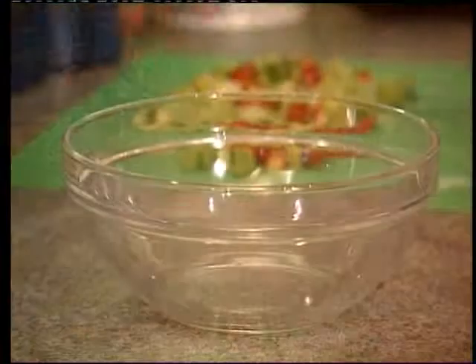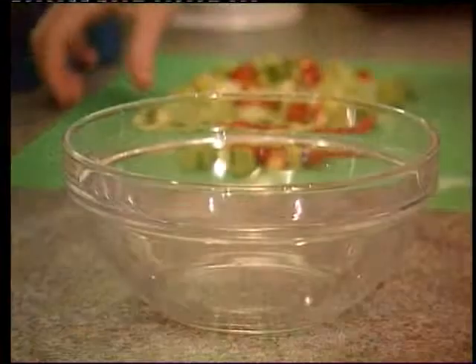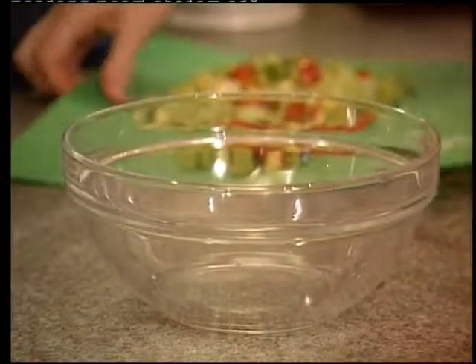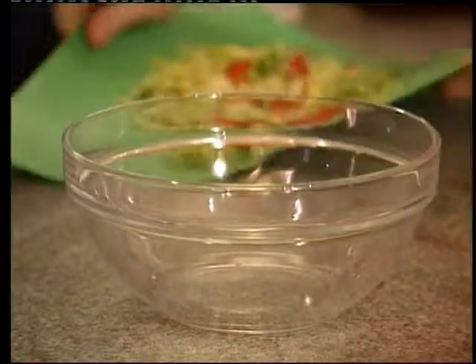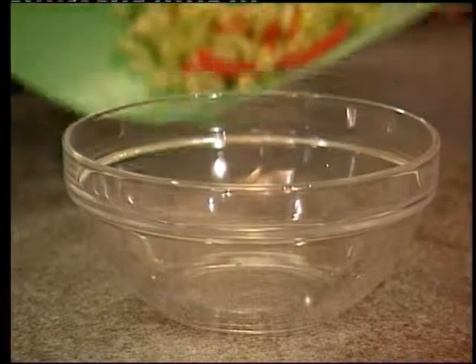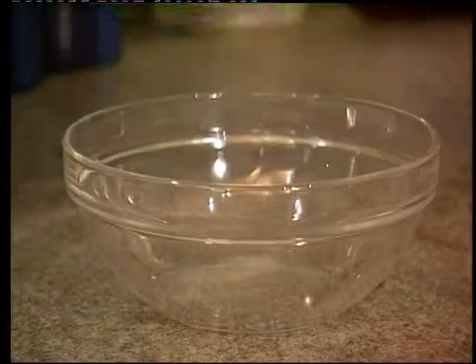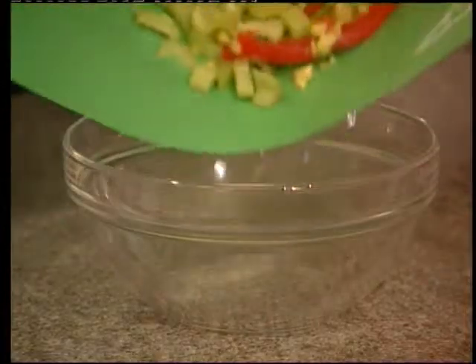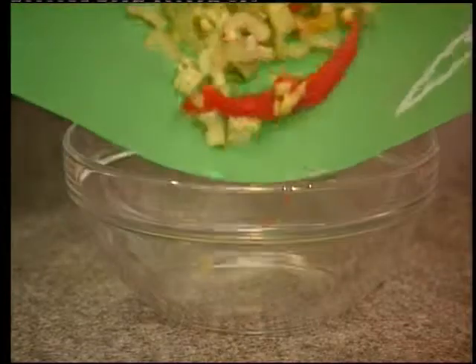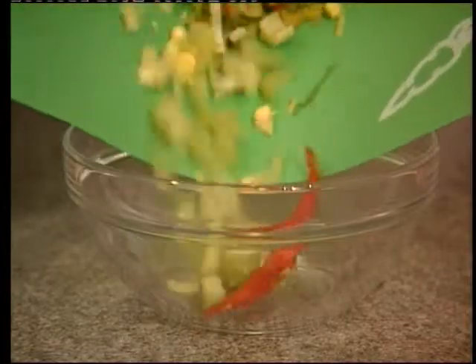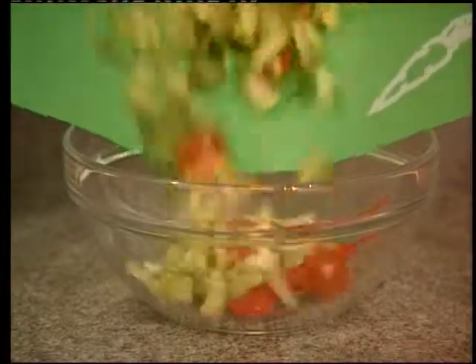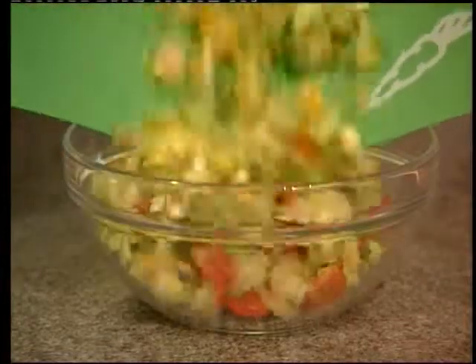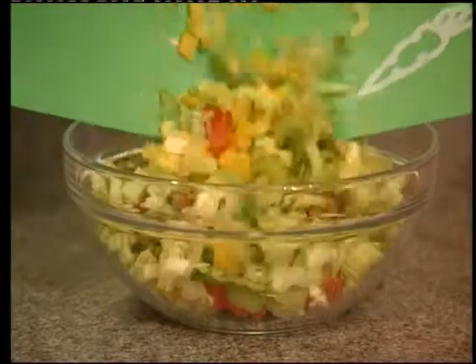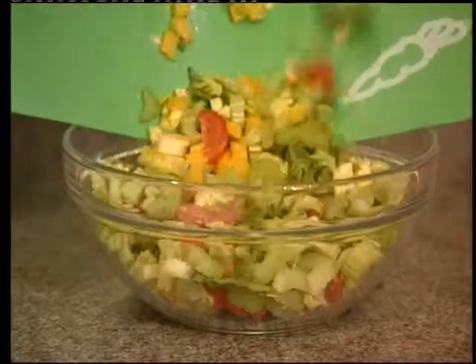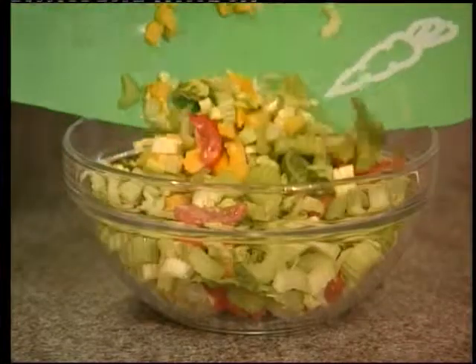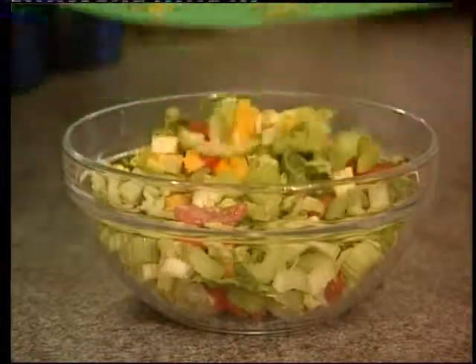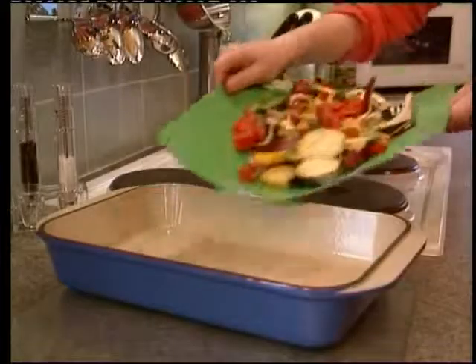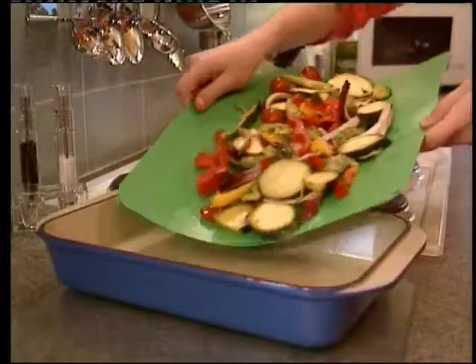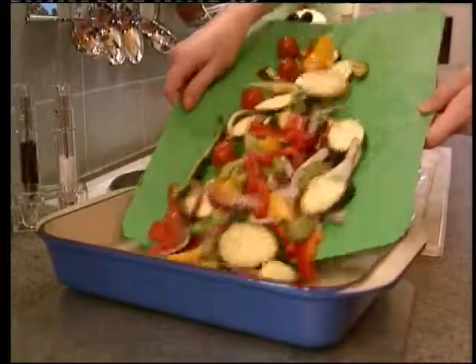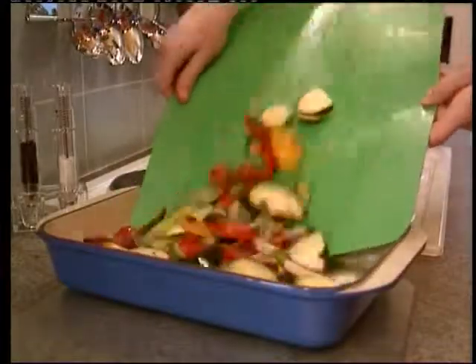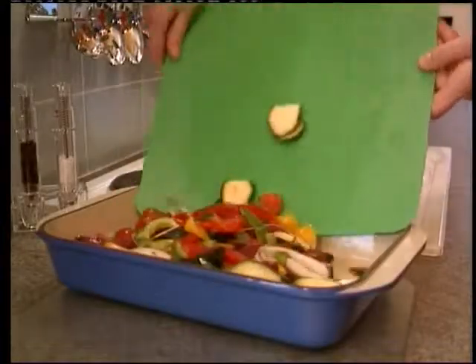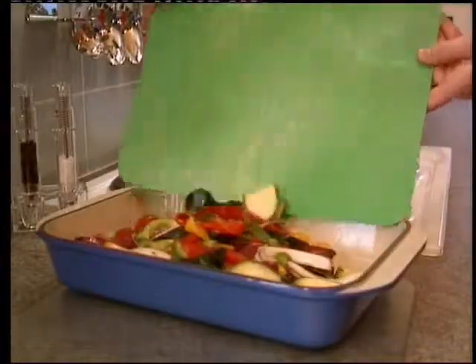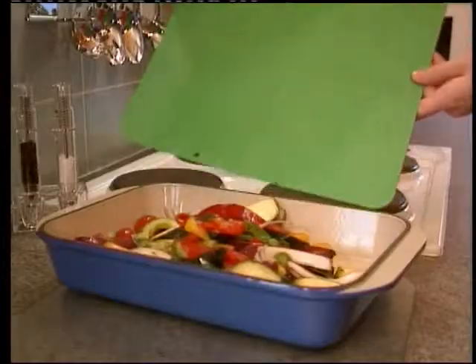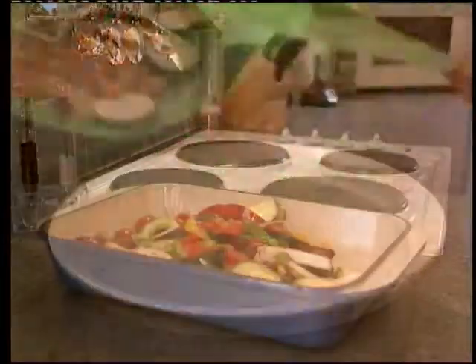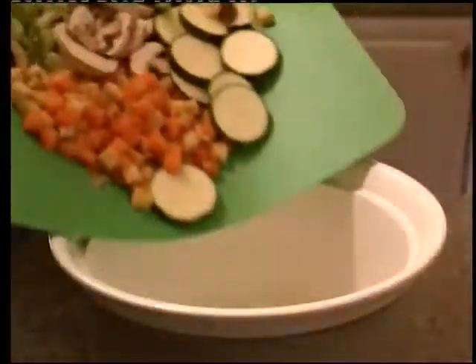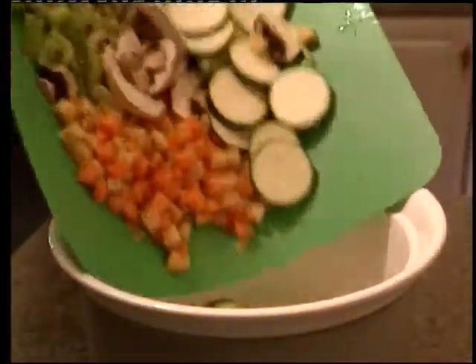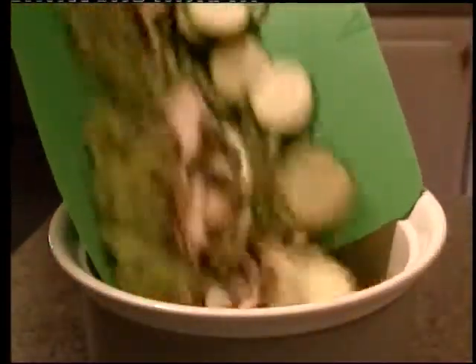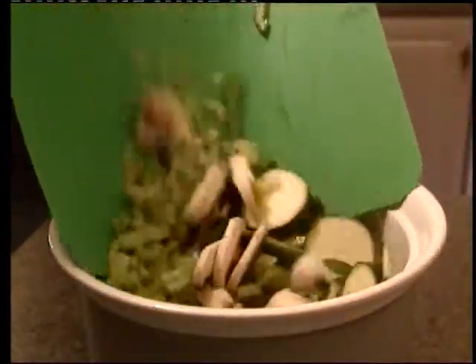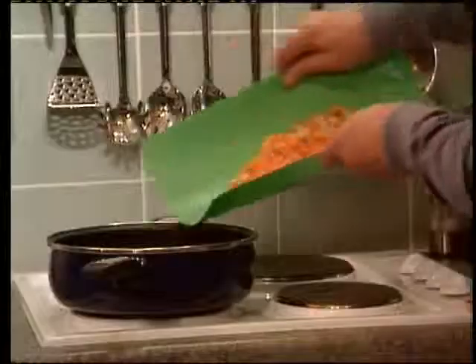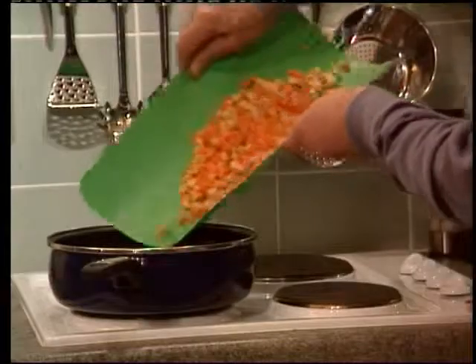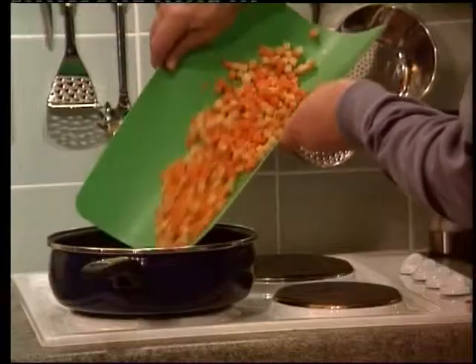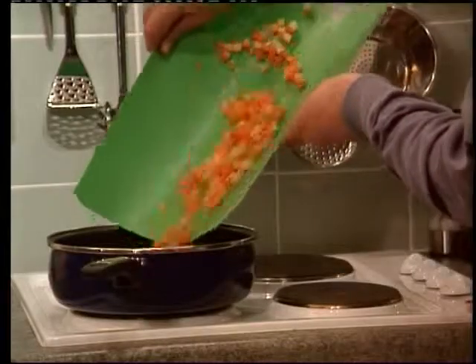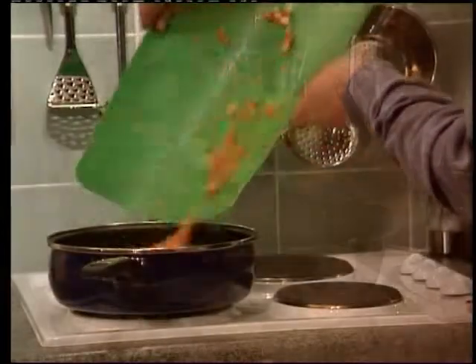Not just for slicing and chopping, the flexible nature of the mats allows easy transfer of prepared food into roasting dishes, salad bowls, casserole dishes and saucepans.